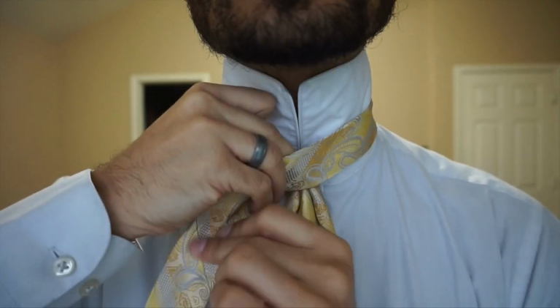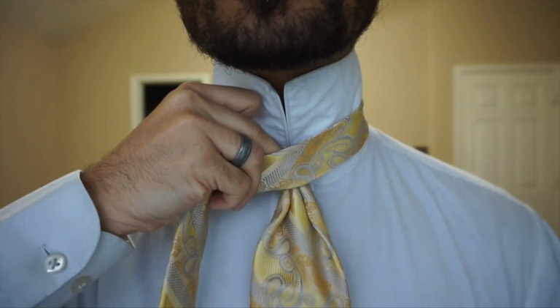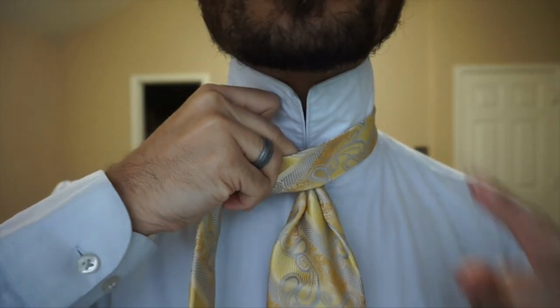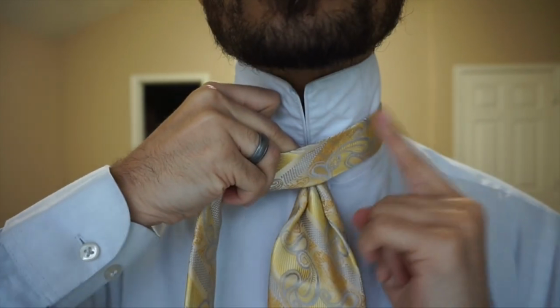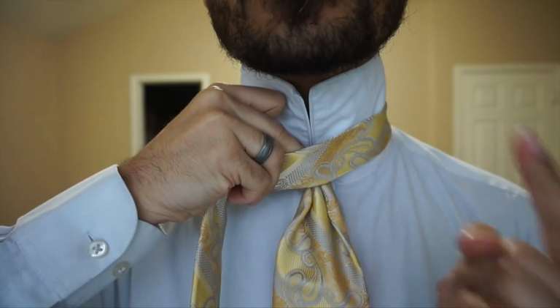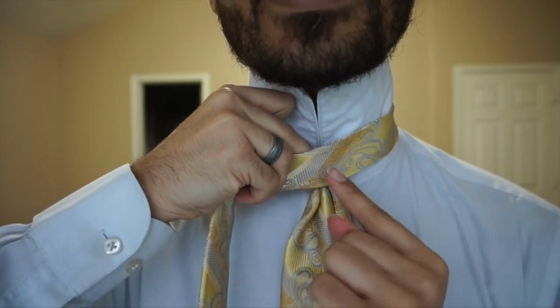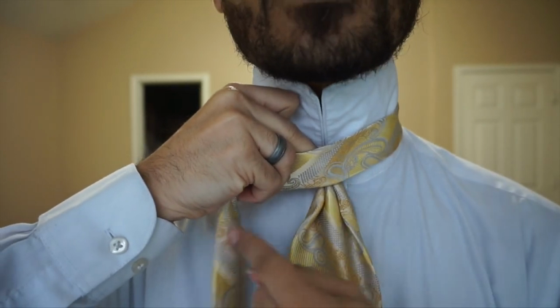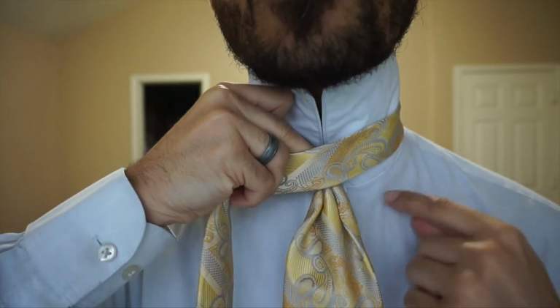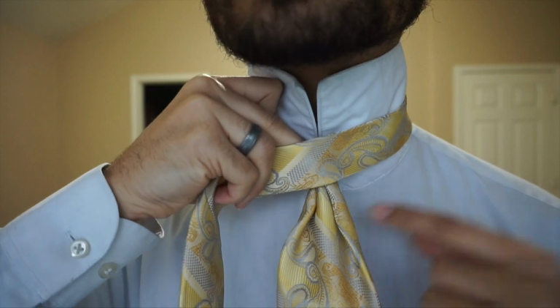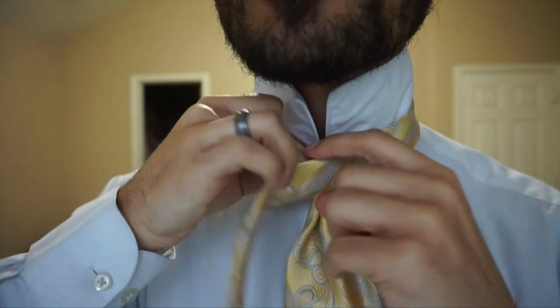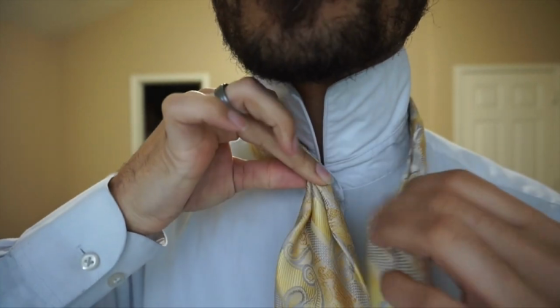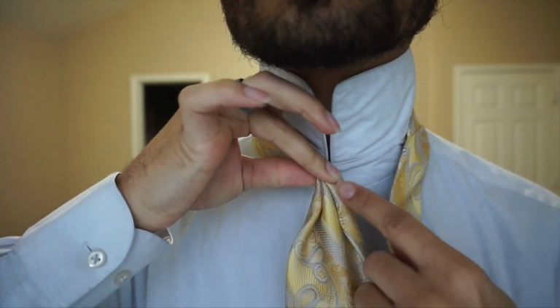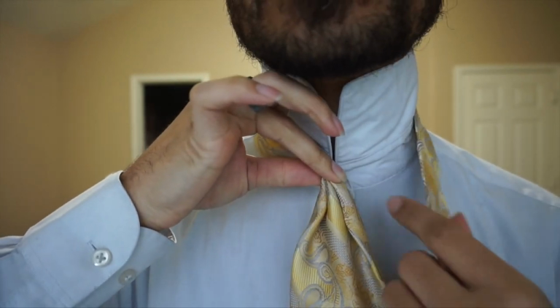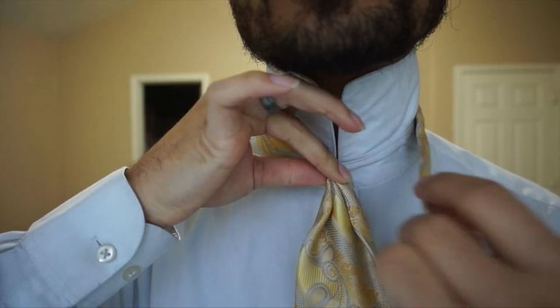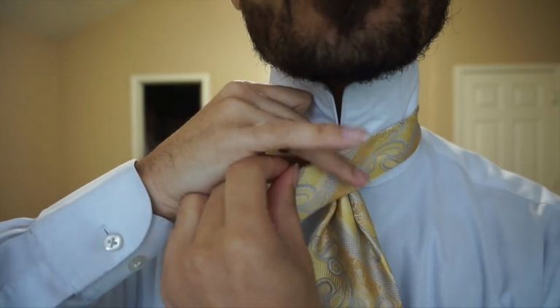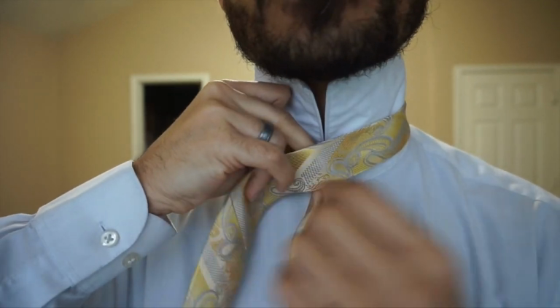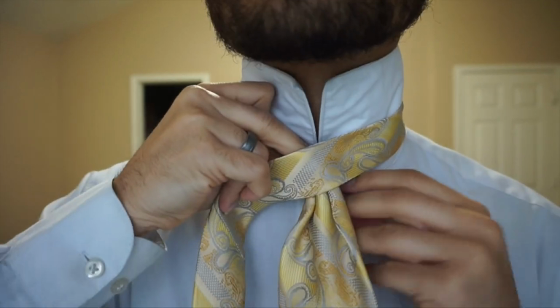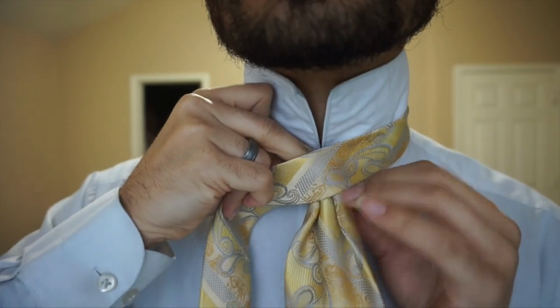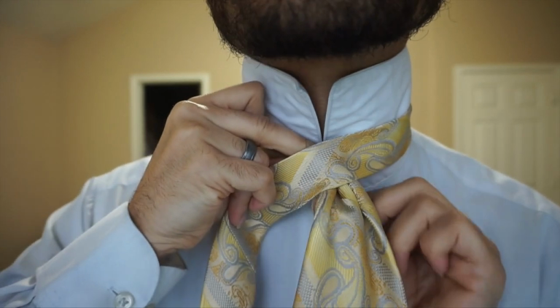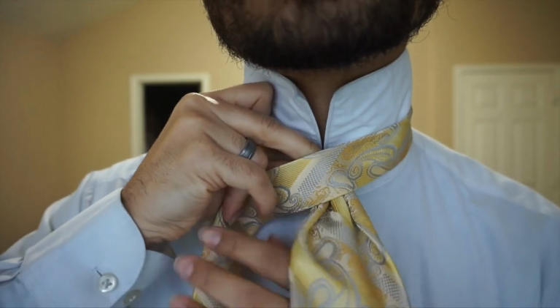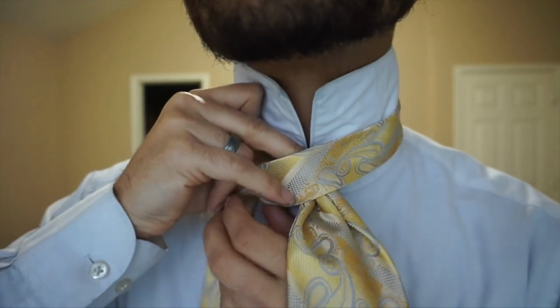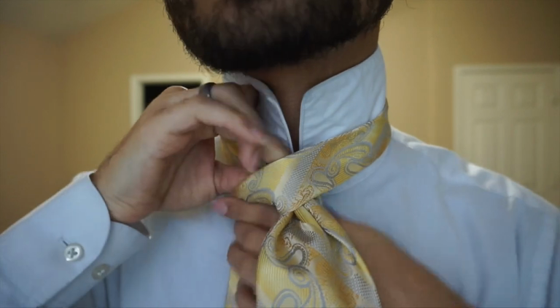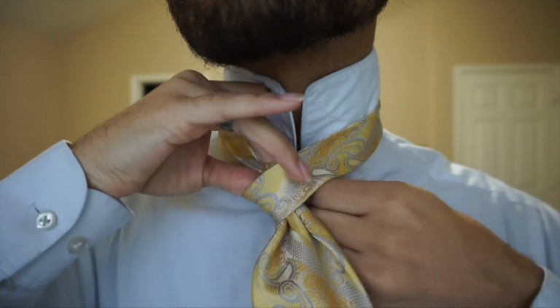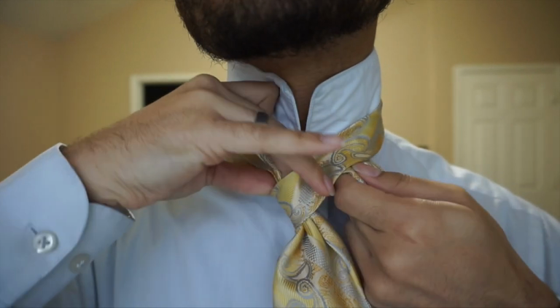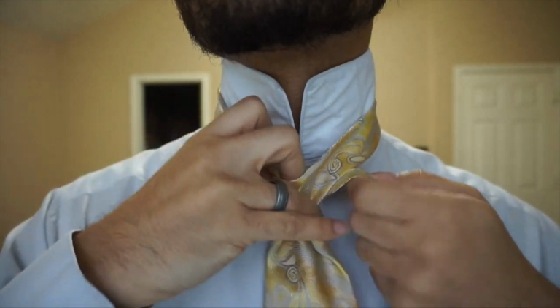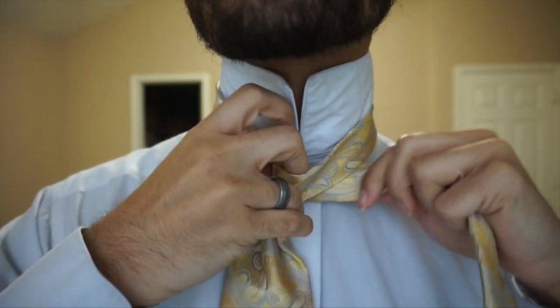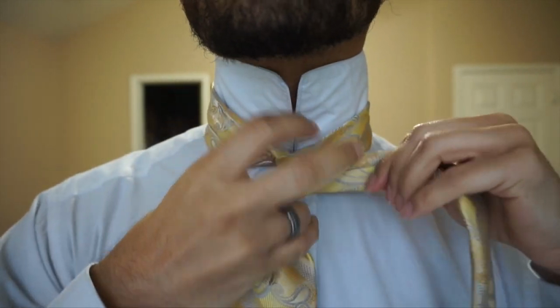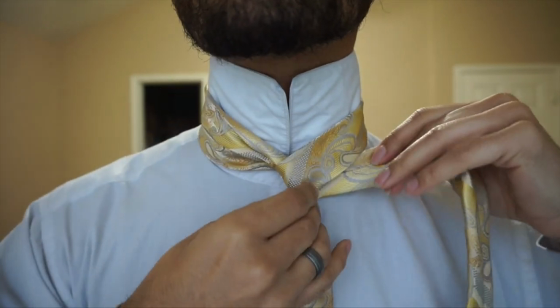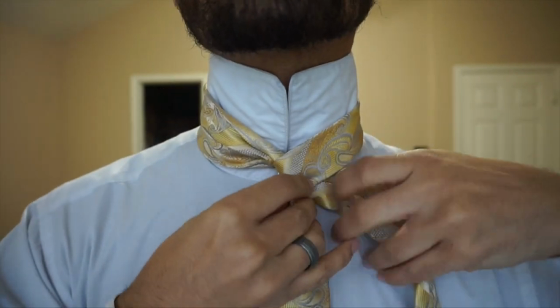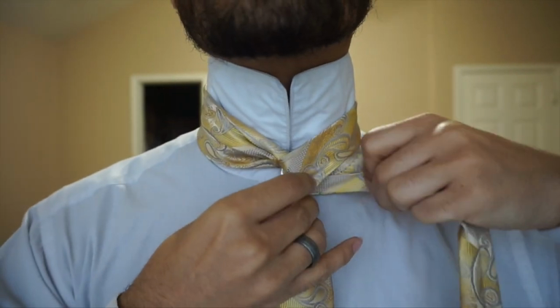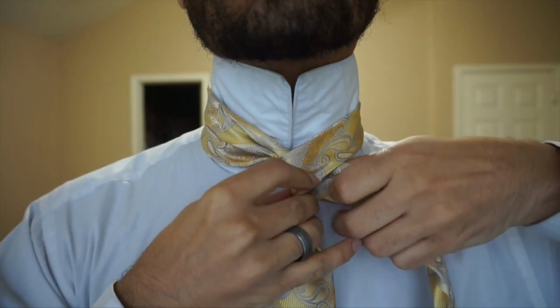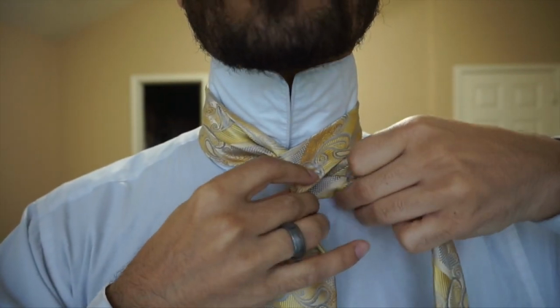I'm going to go ahead and take the tail end and cross it over the top, while making sure to keep this portion pinched. I'm just going to keep it pinched until I have a firm wrapping all the way around.